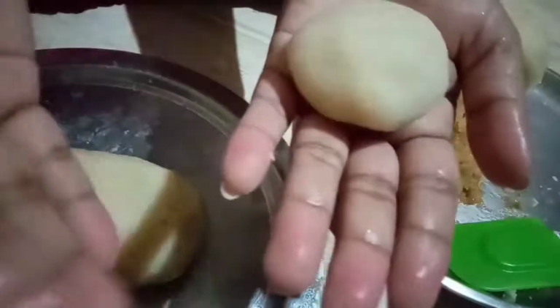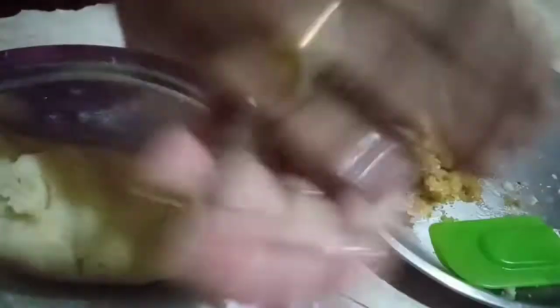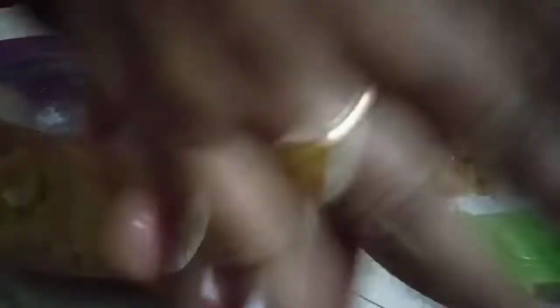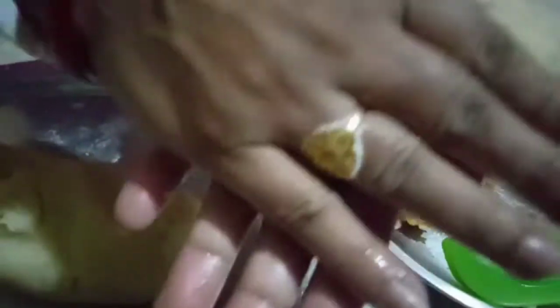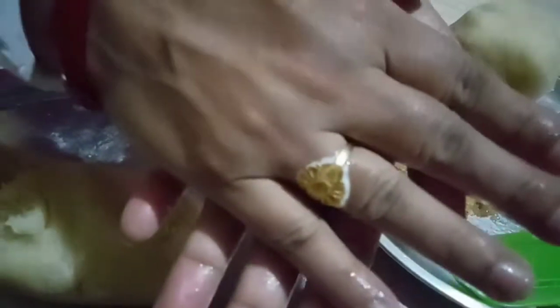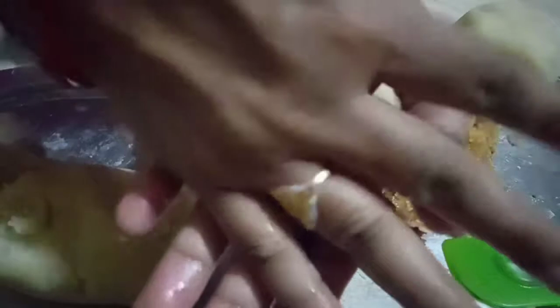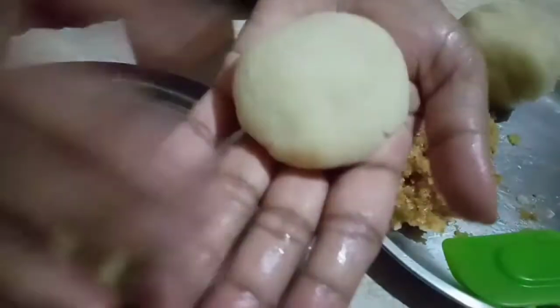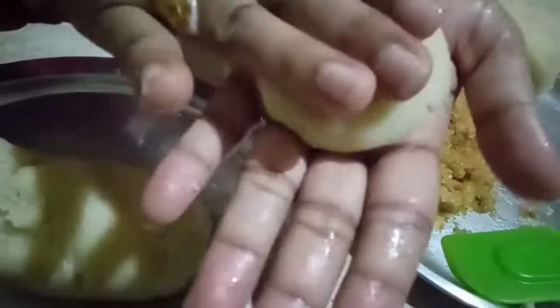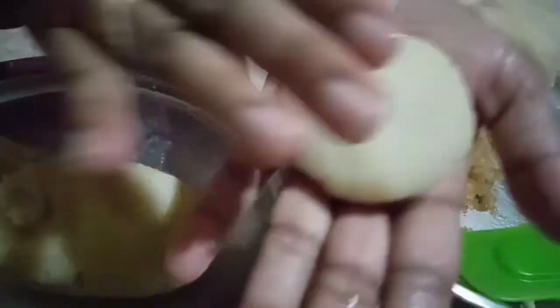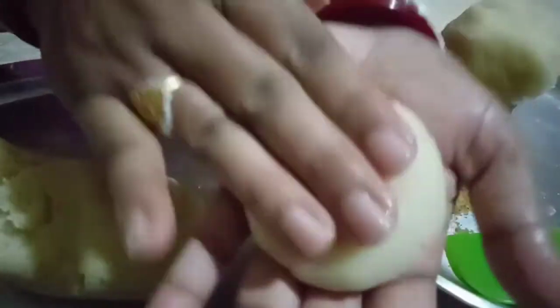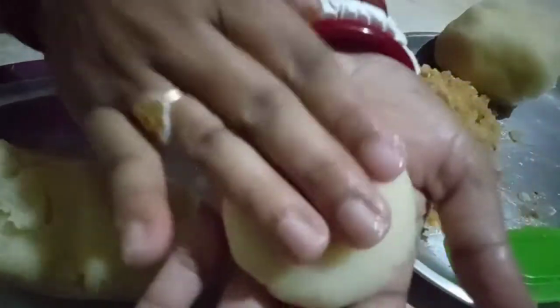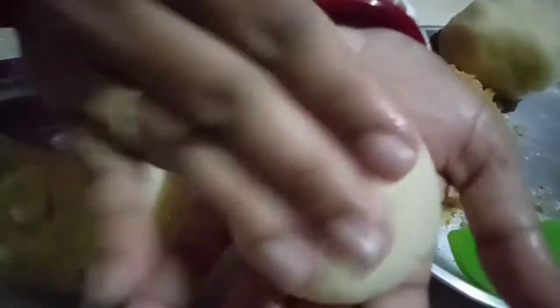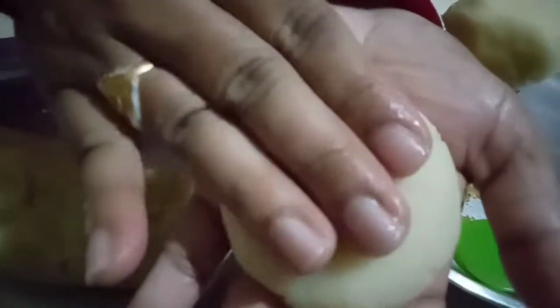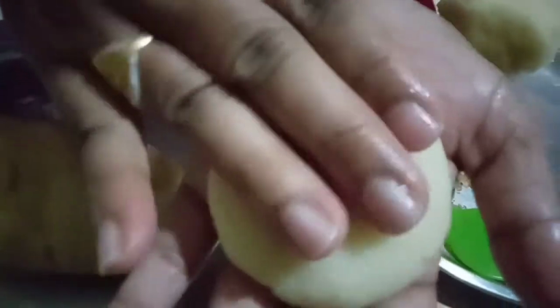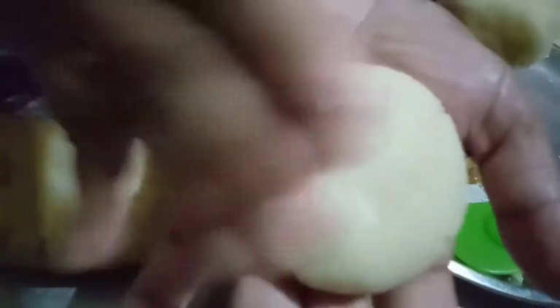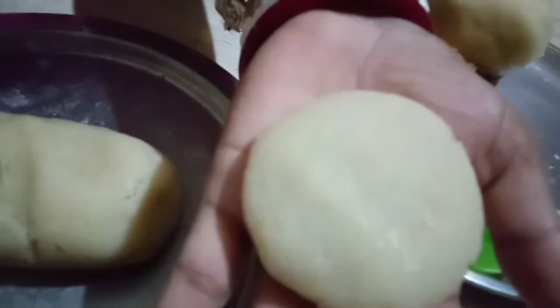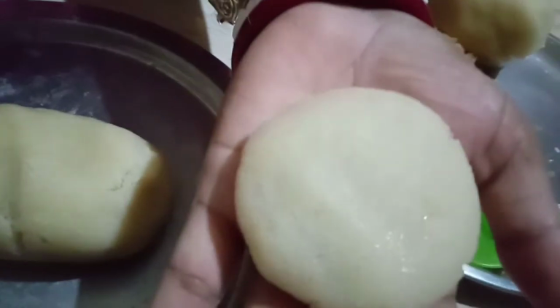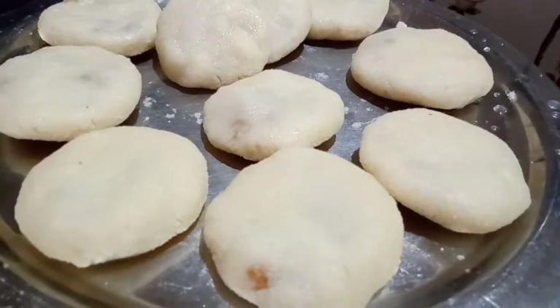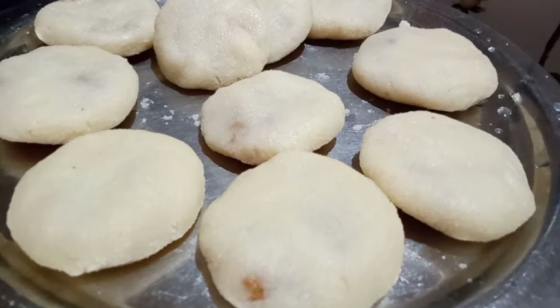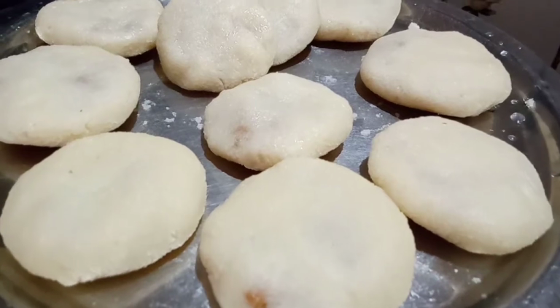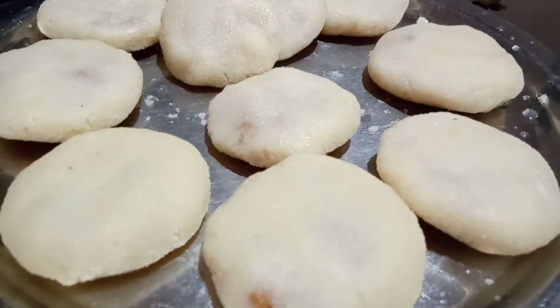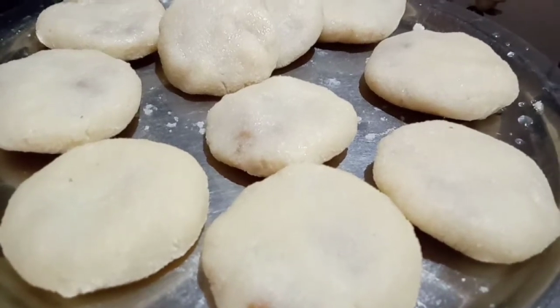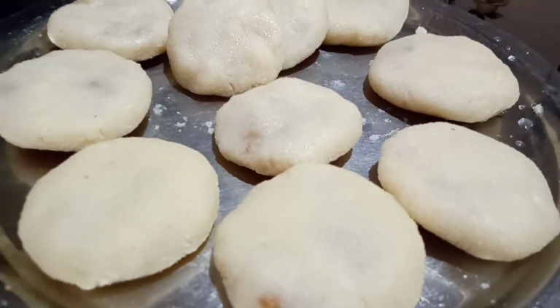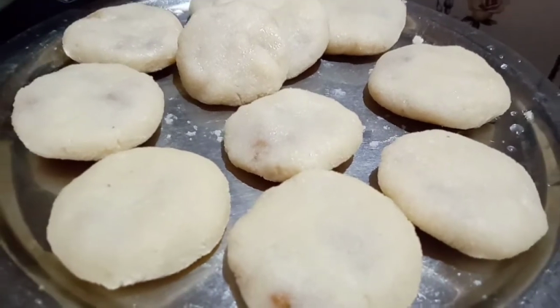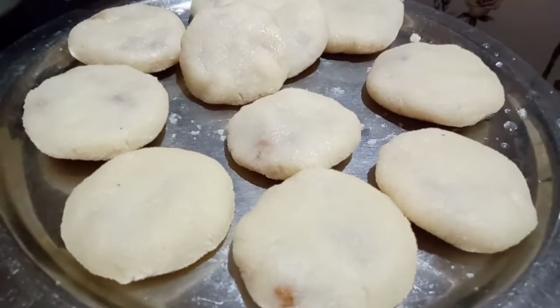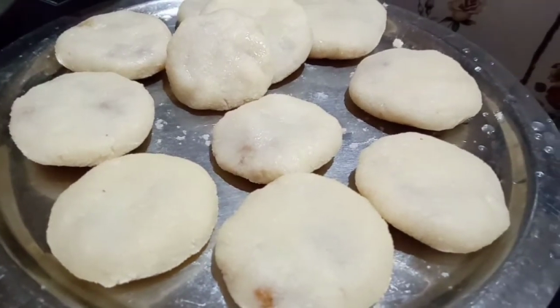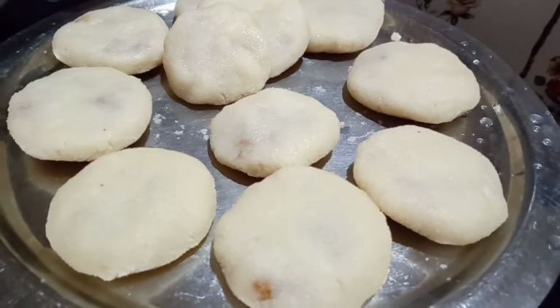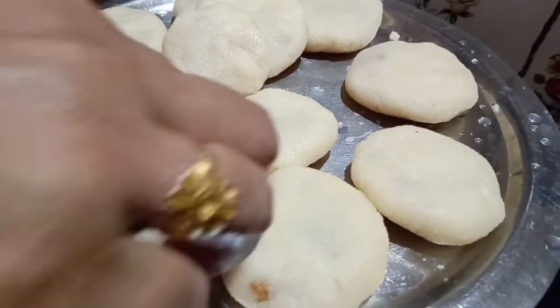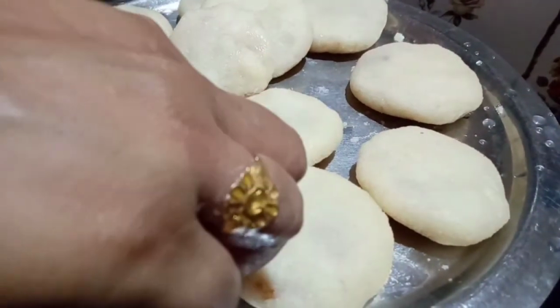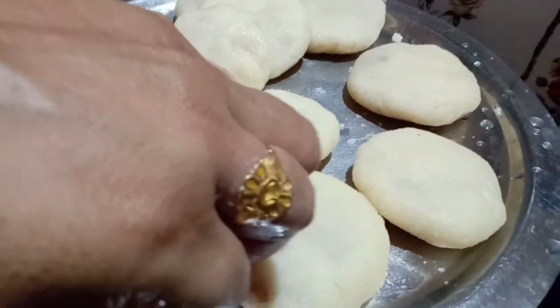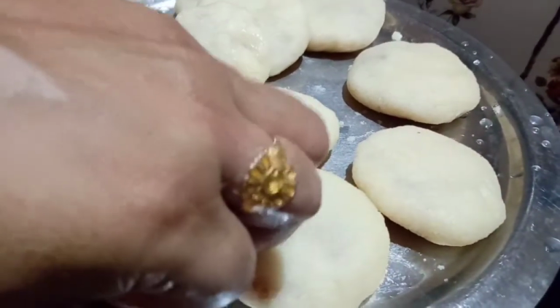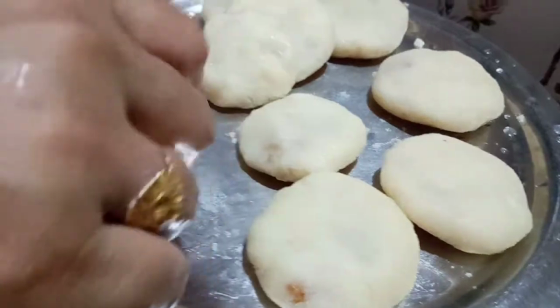We are going to stir all the vegetables. We need fresh vegetables. We need to stir the vegetables.